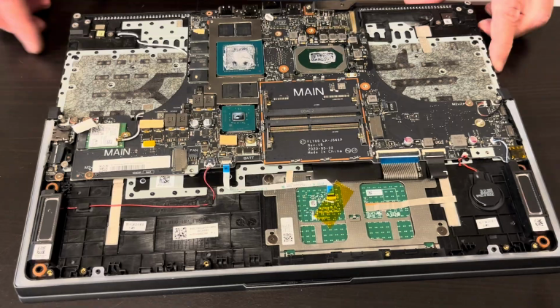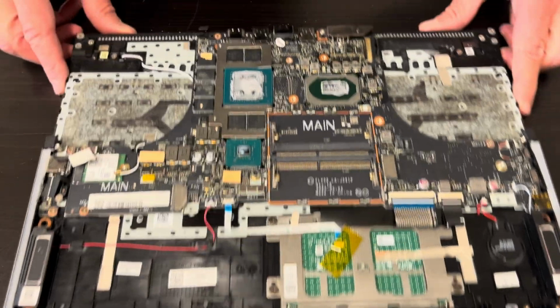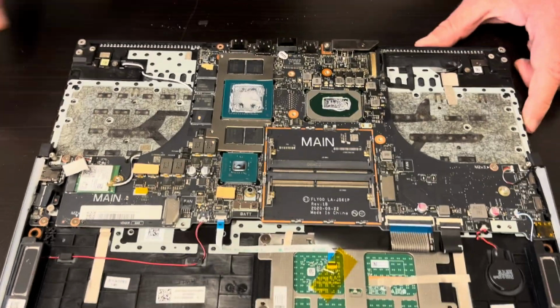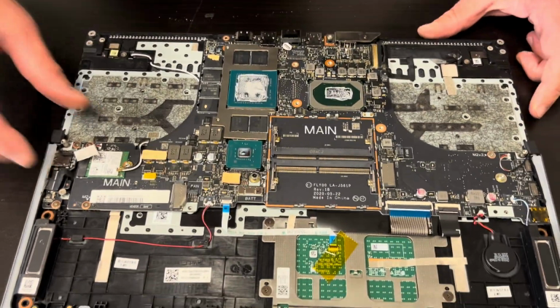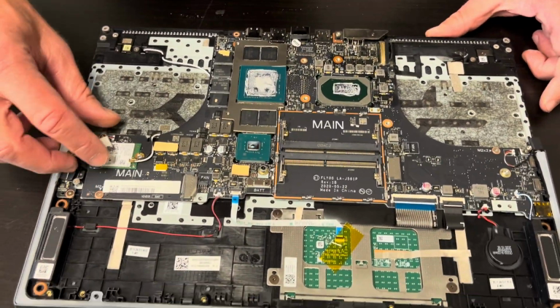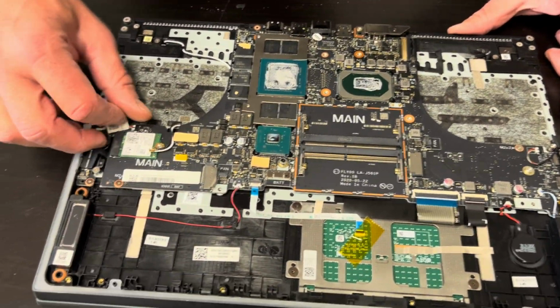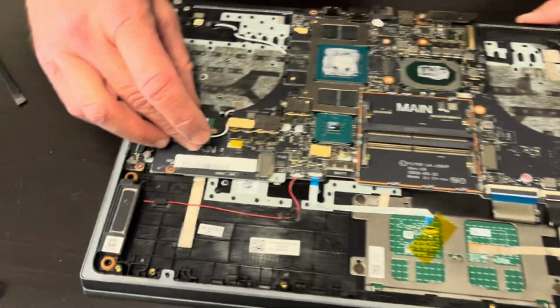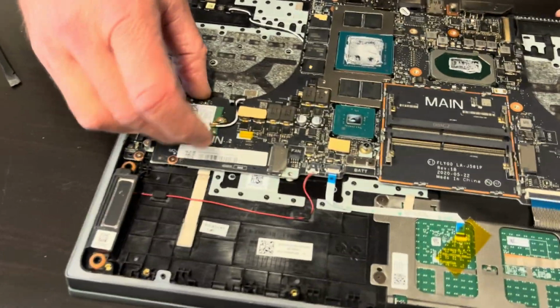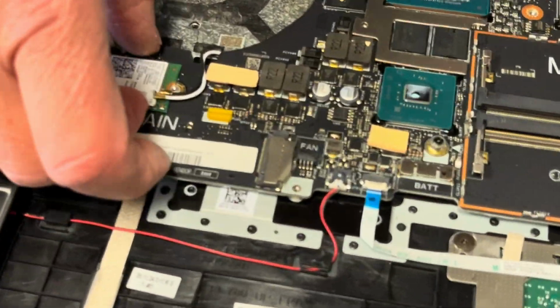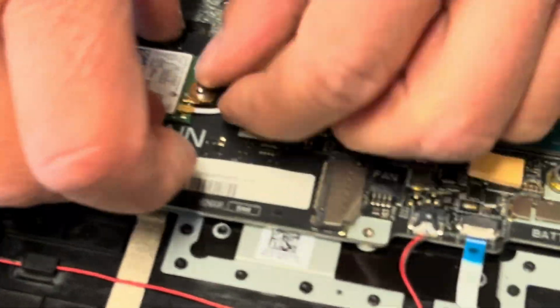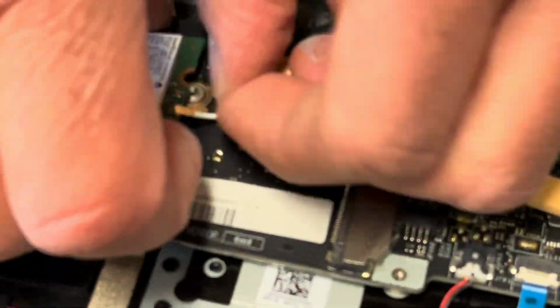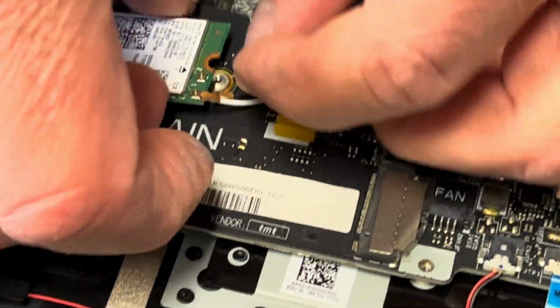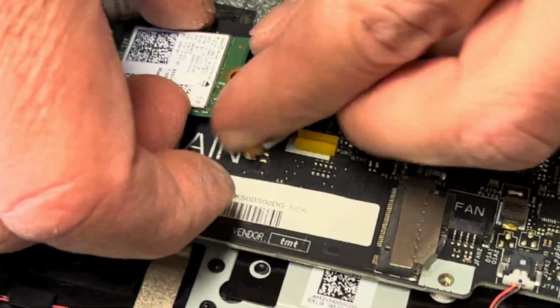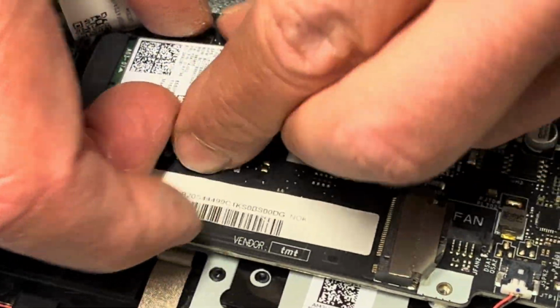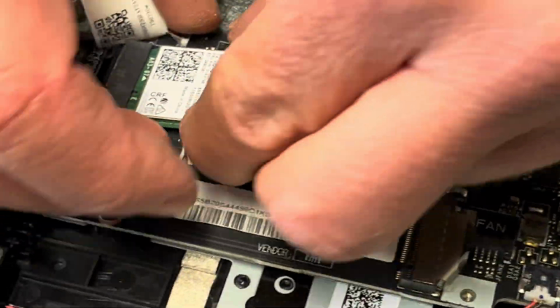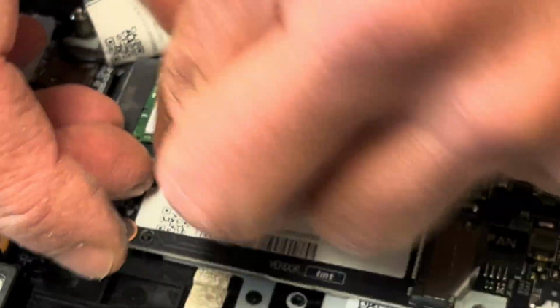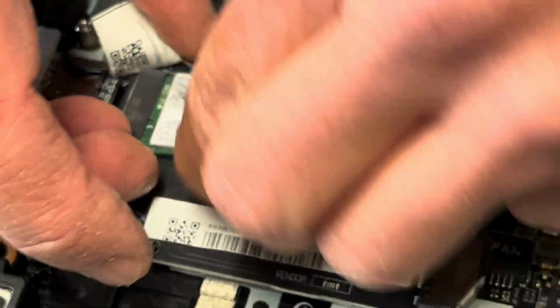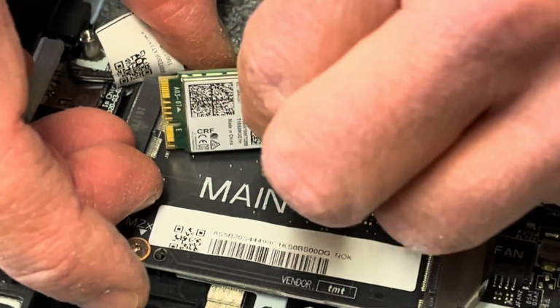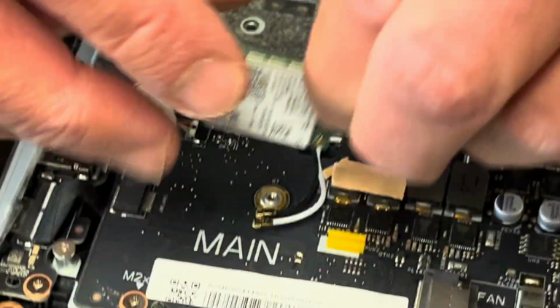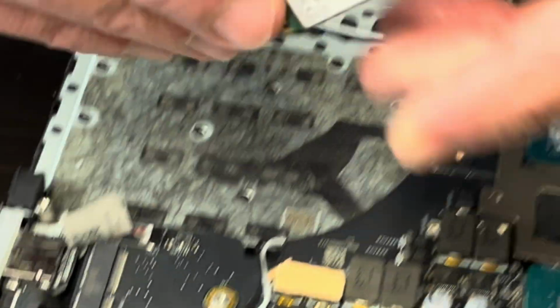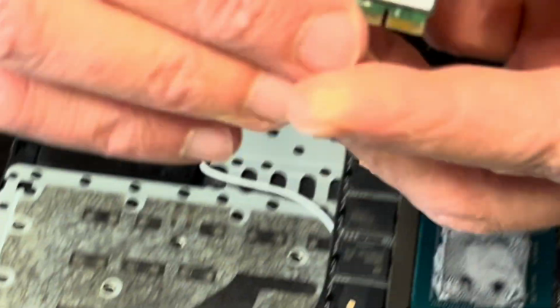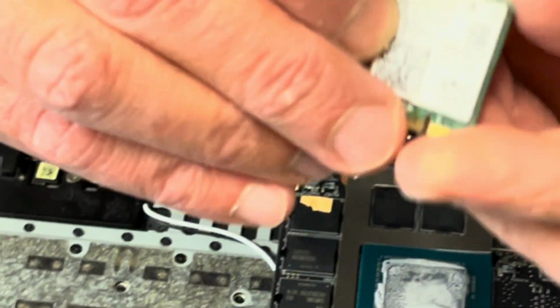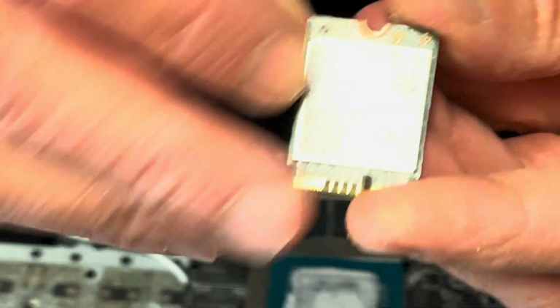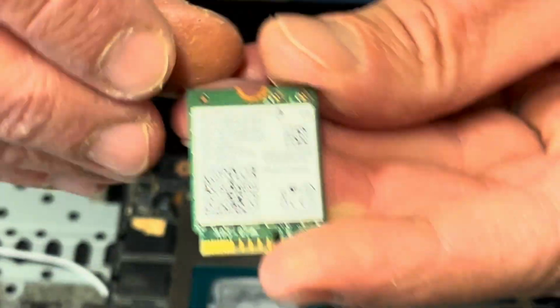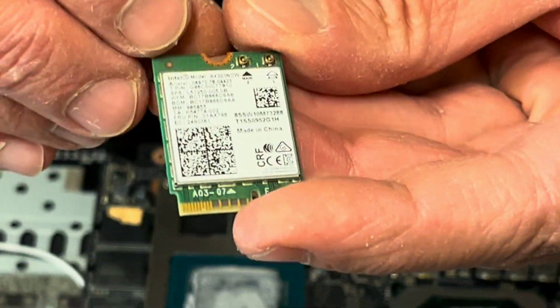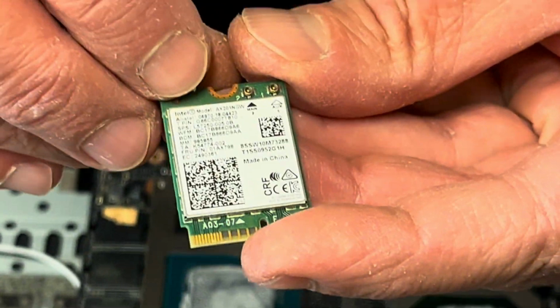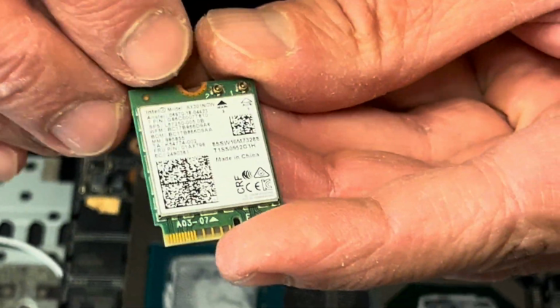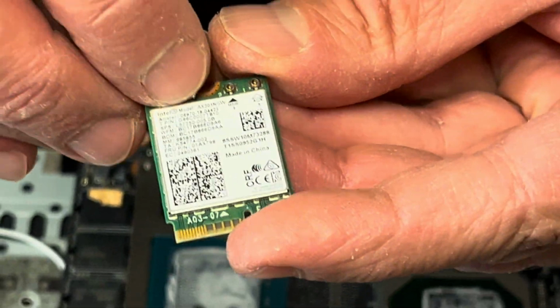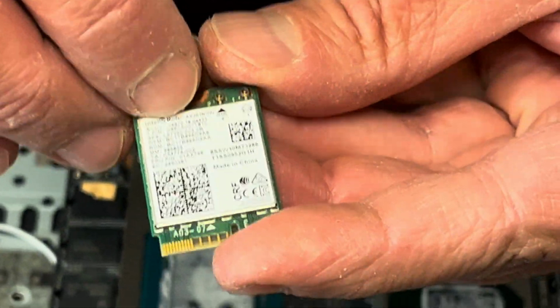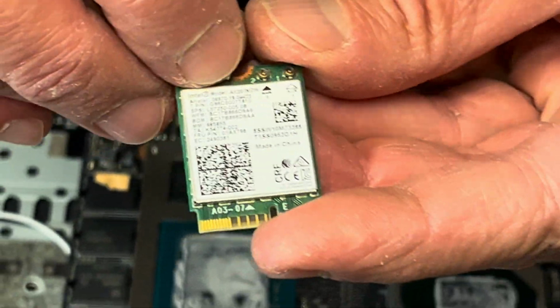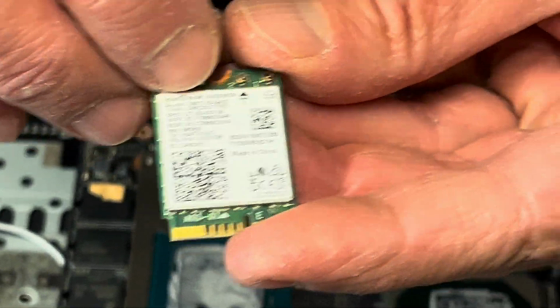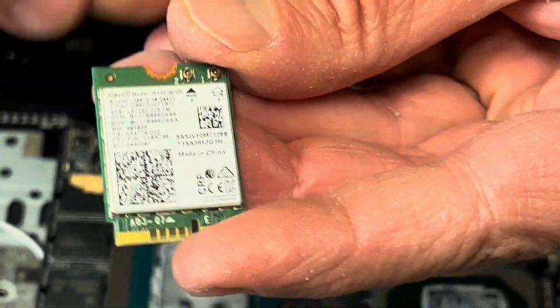Now we can take out the Wi-Fi card. That's our Wi-Fi card — here we have the model and part number.